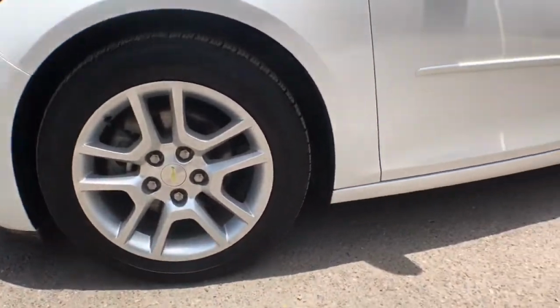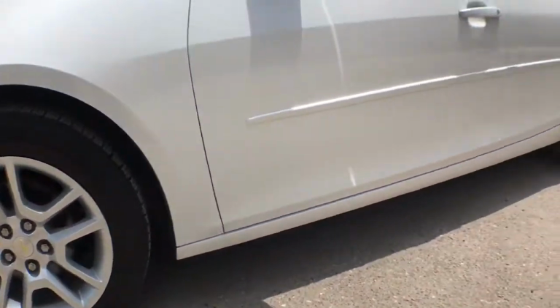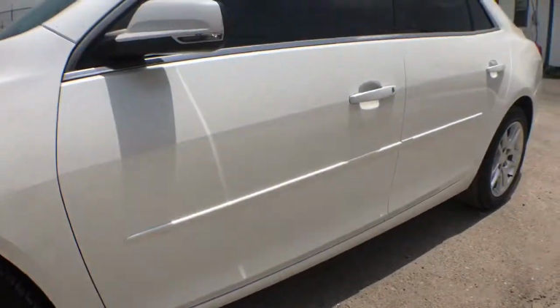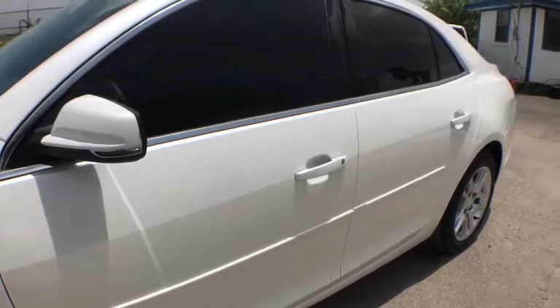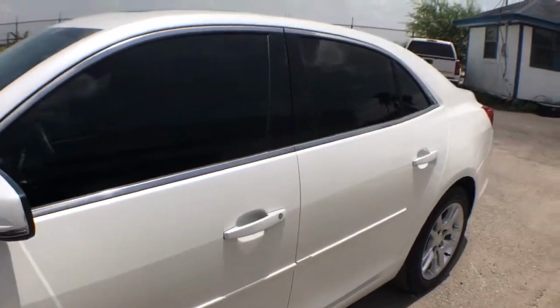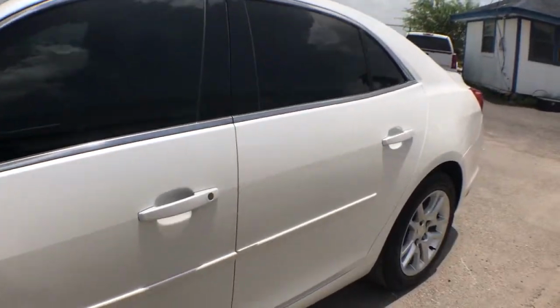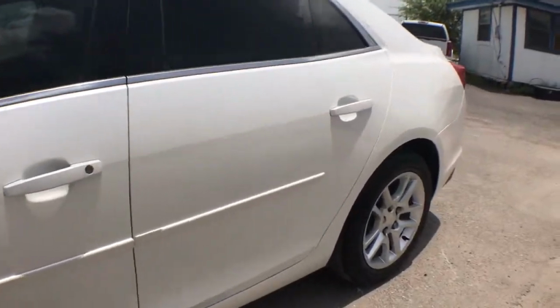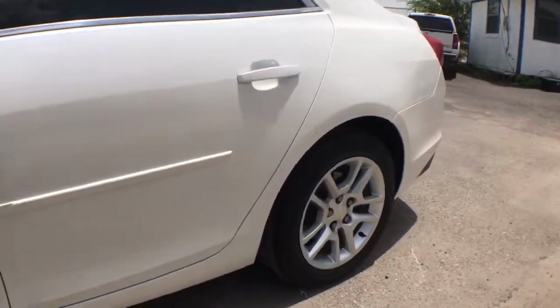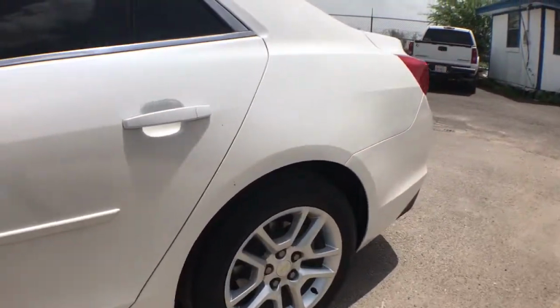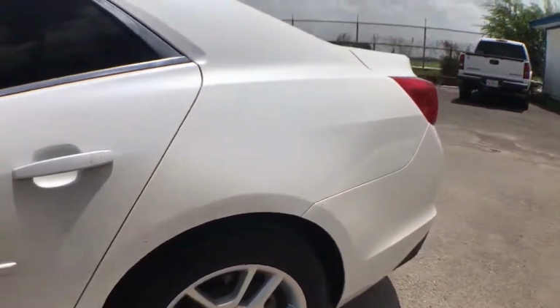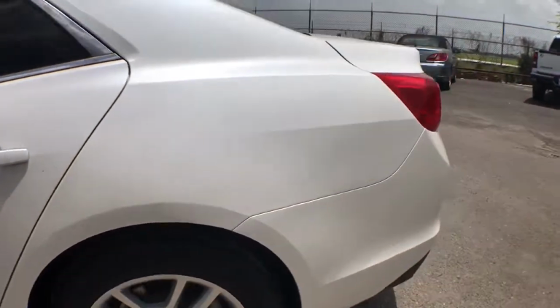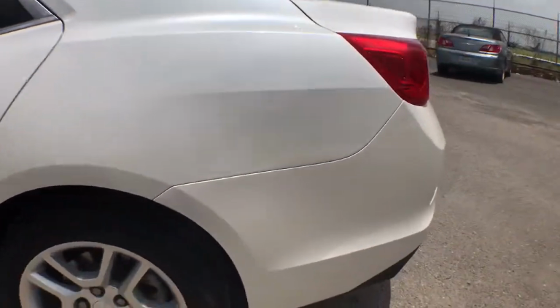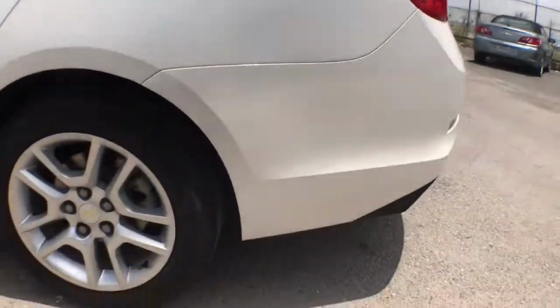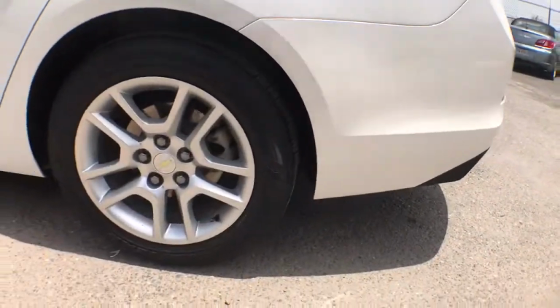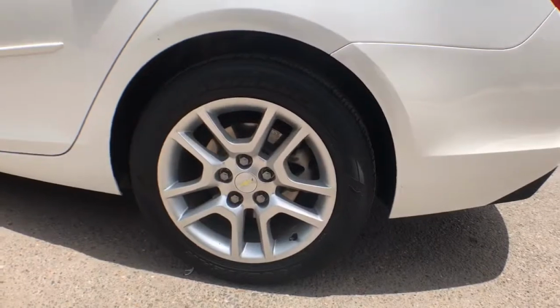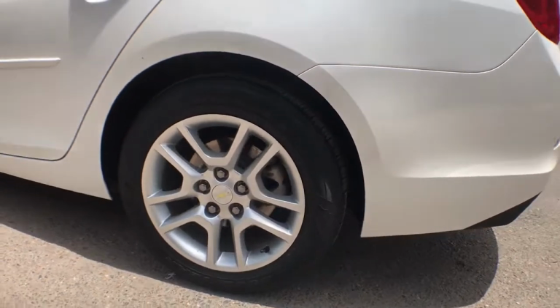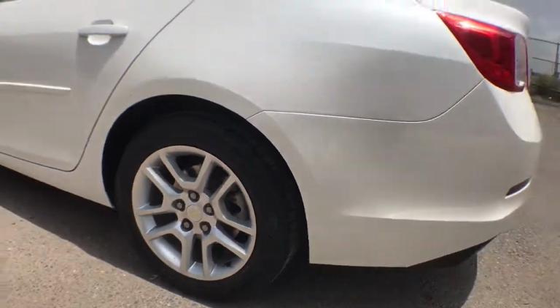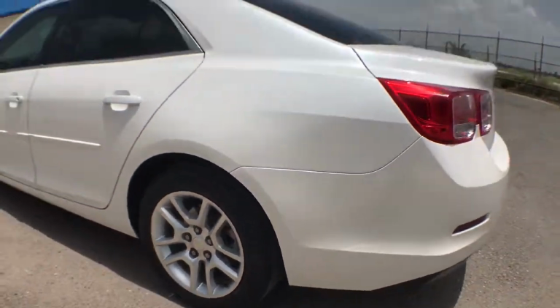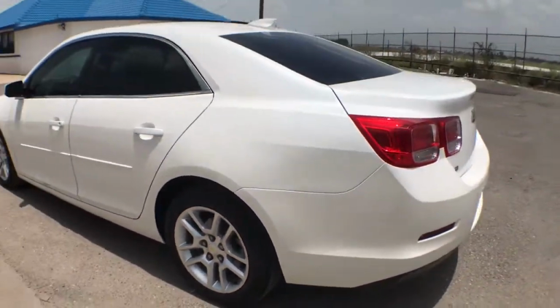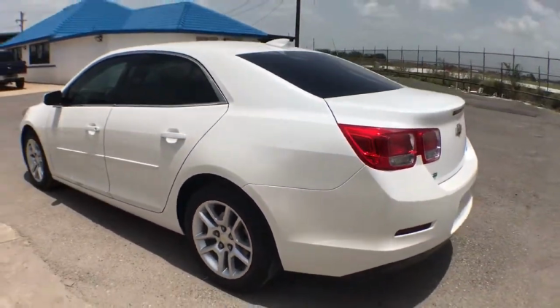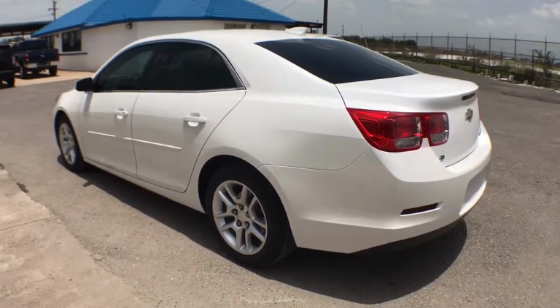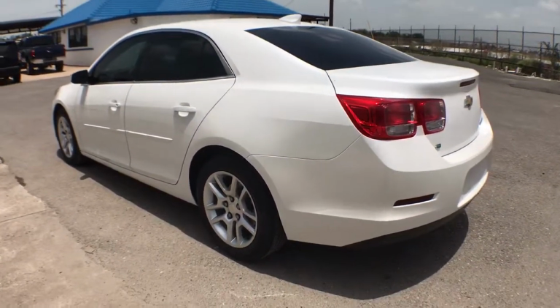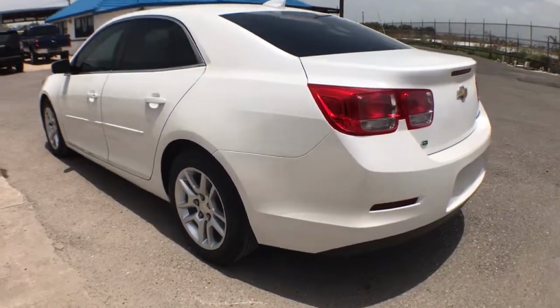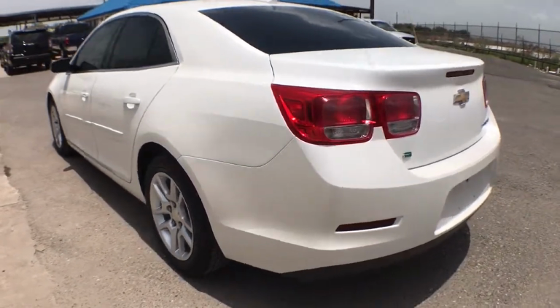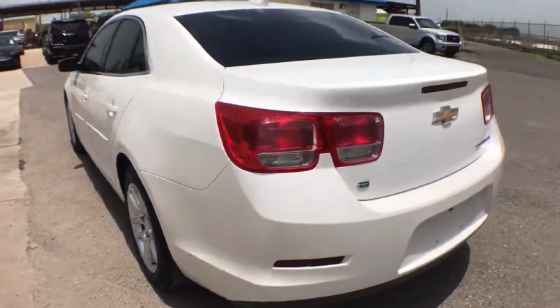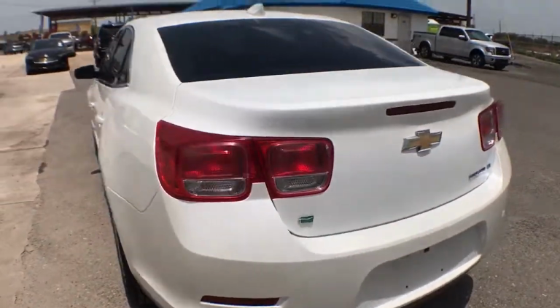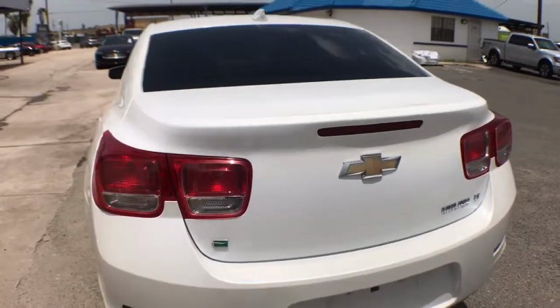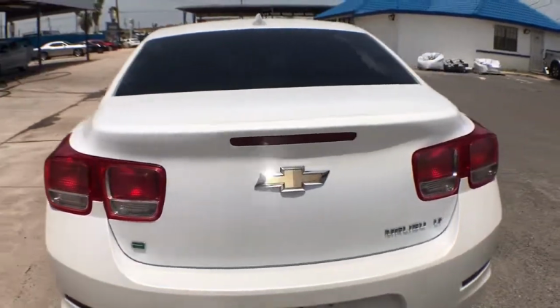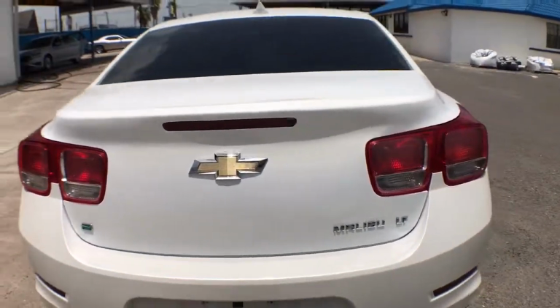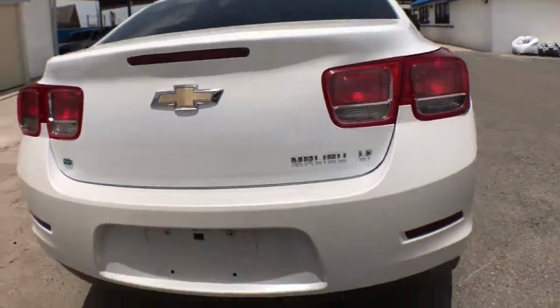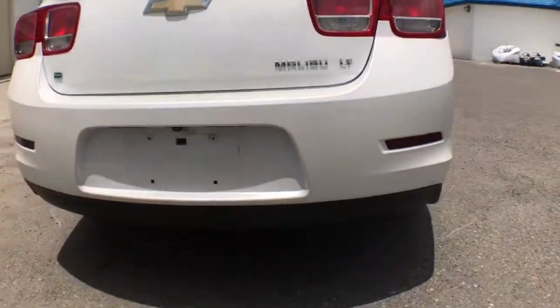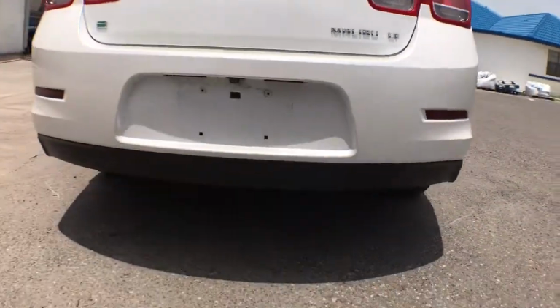The following are some of this vehicle's highlighted options: keyless entry, traction control, daytime running lights, power windows, cruise control, AM-FM stereo, power door locks, and power steering.